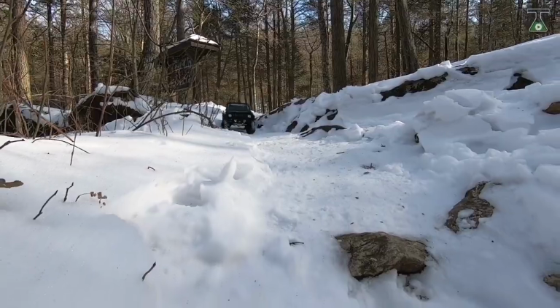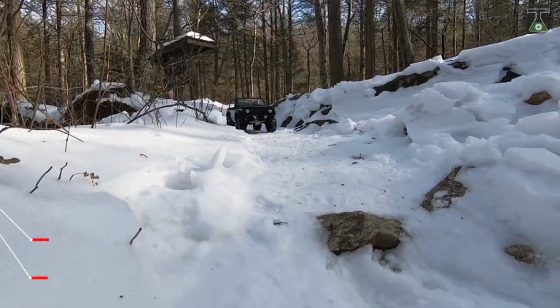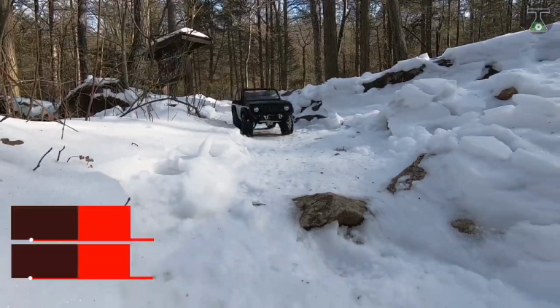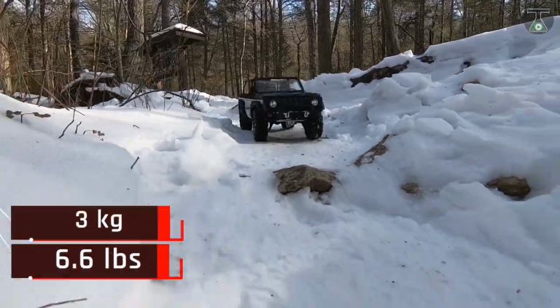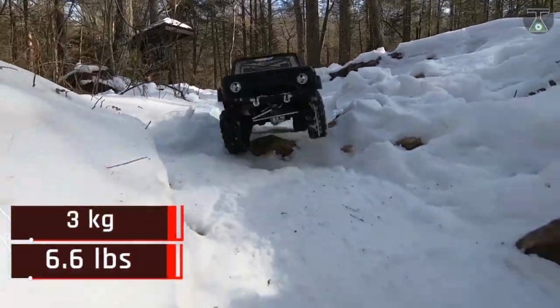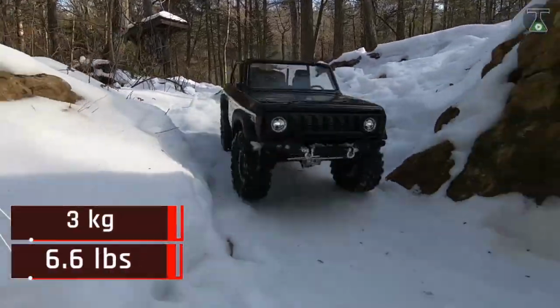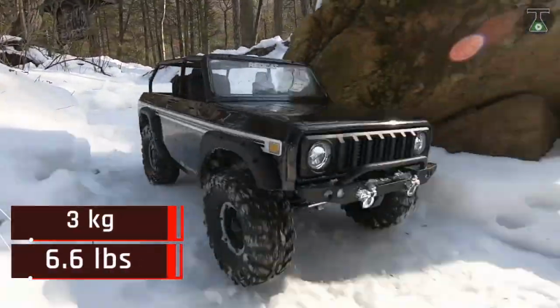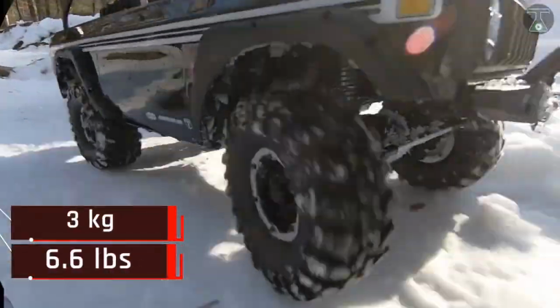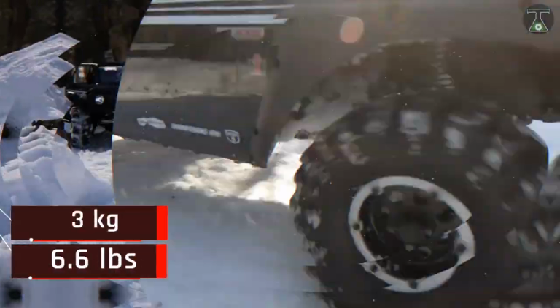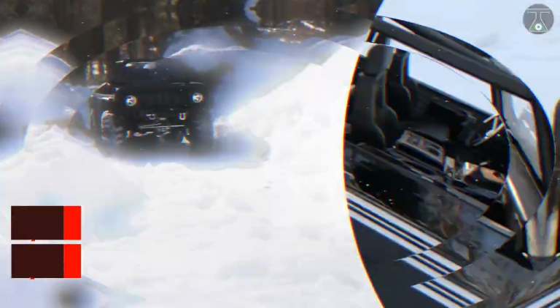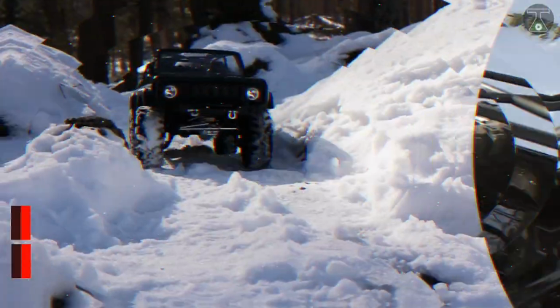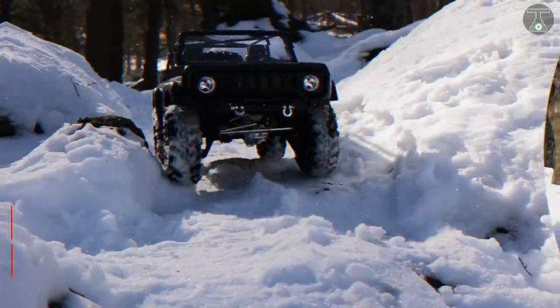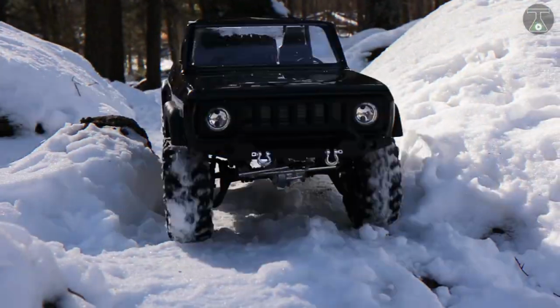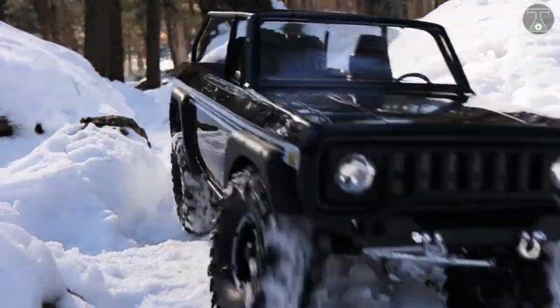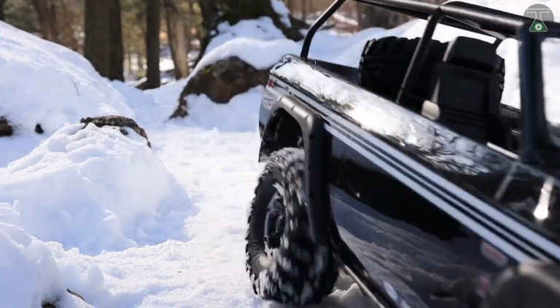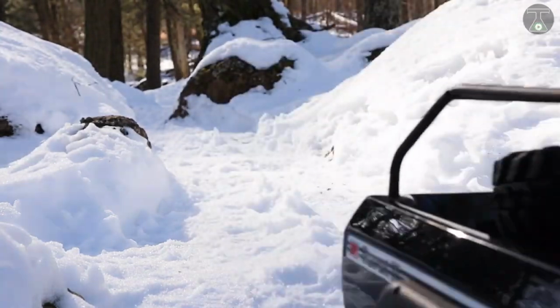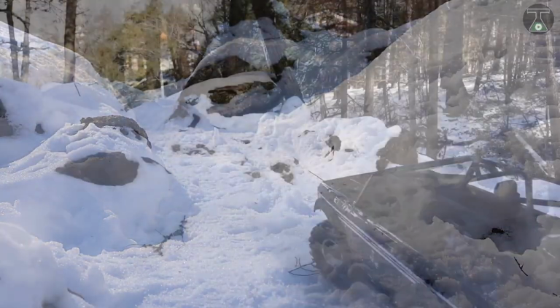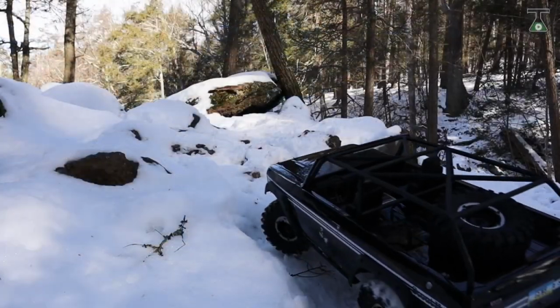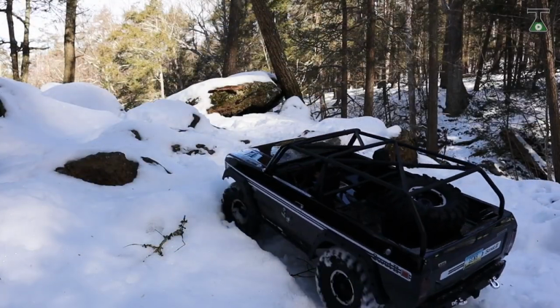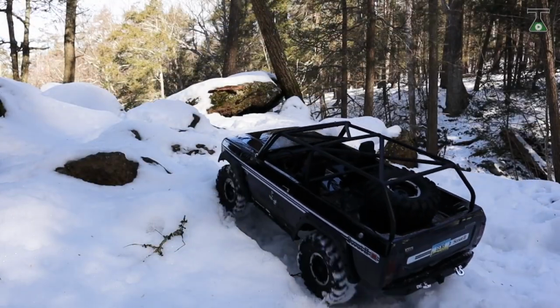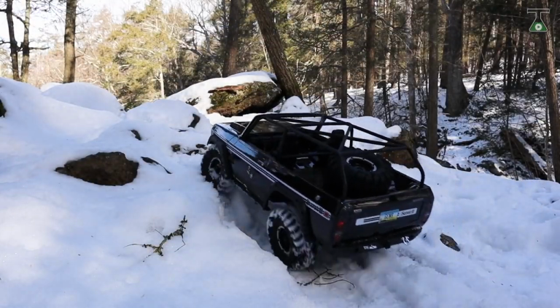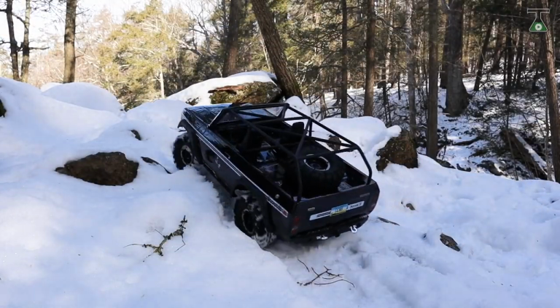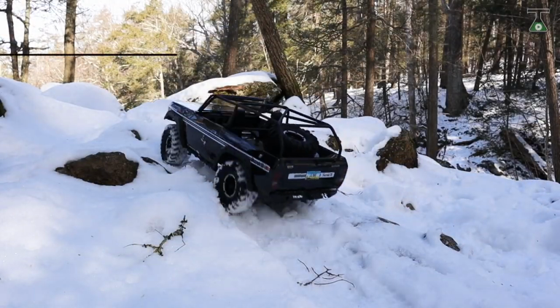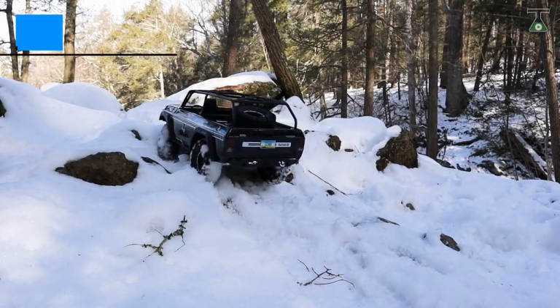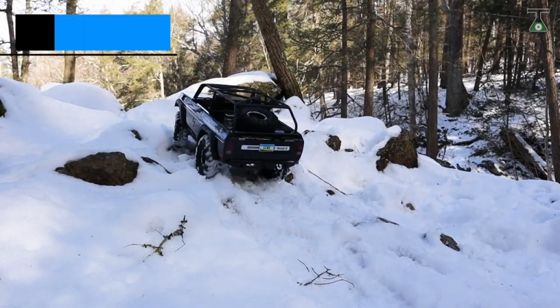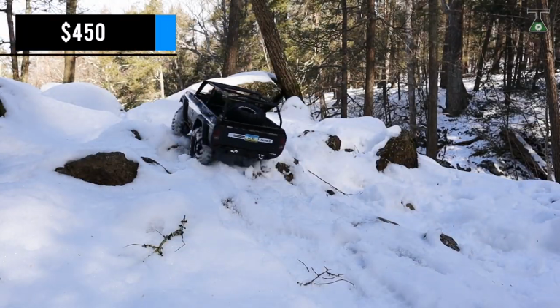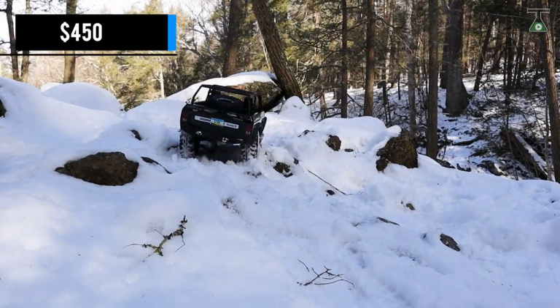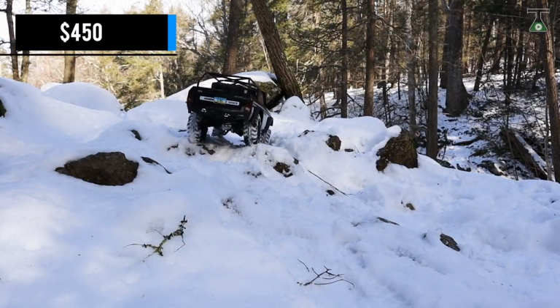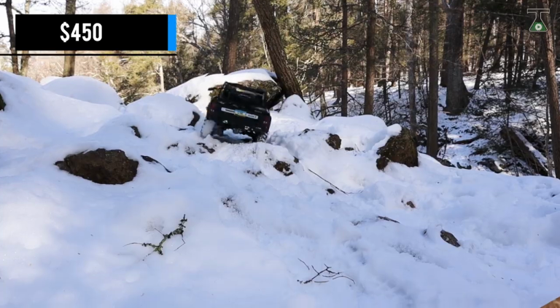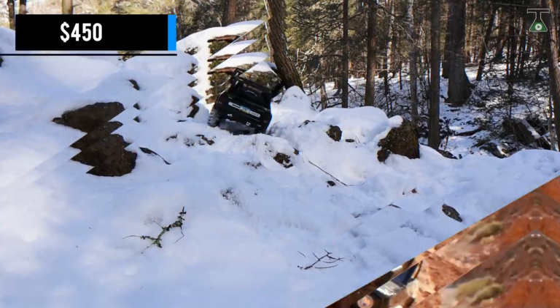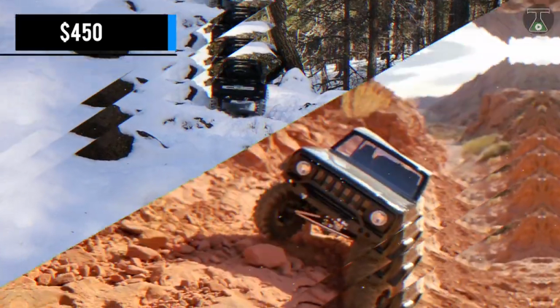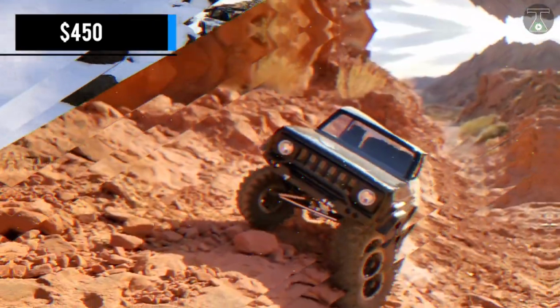The vehicle's total weight is 3 kilograms and it measures approximately 60 centimeters in length, 26 centimeters in height and 25 centimeters in width. You can get this toy for around $450.